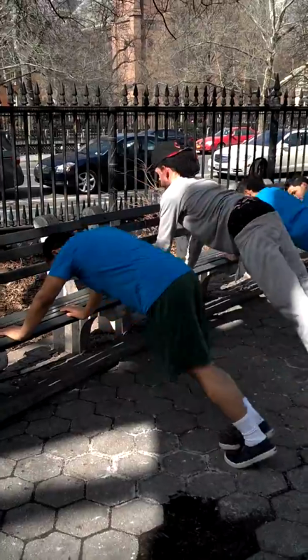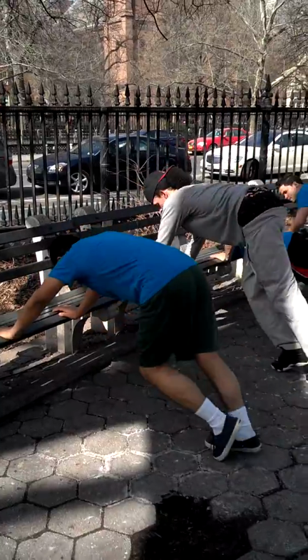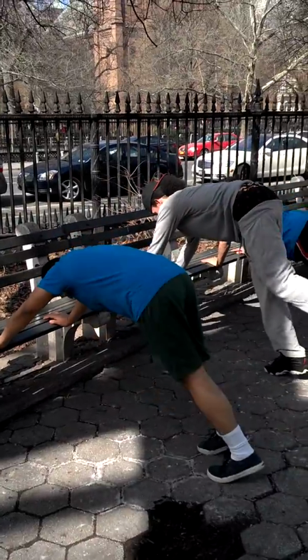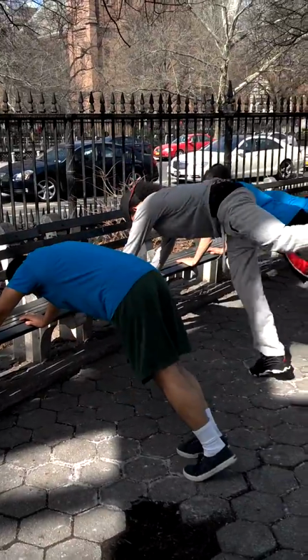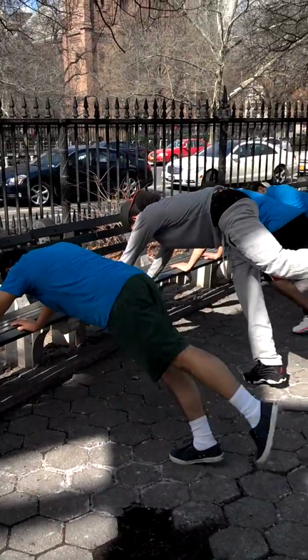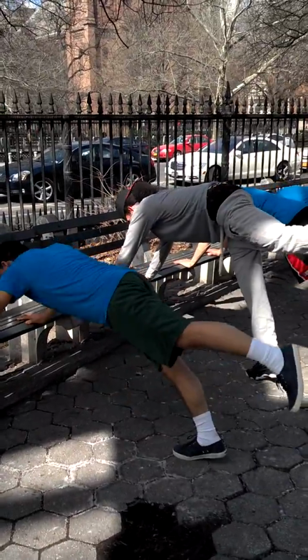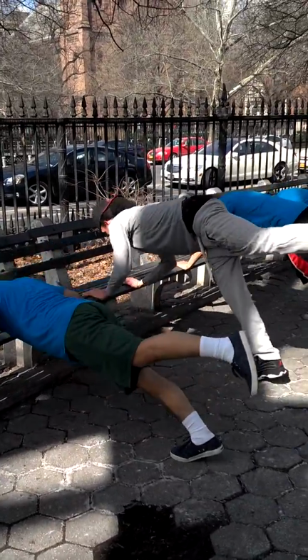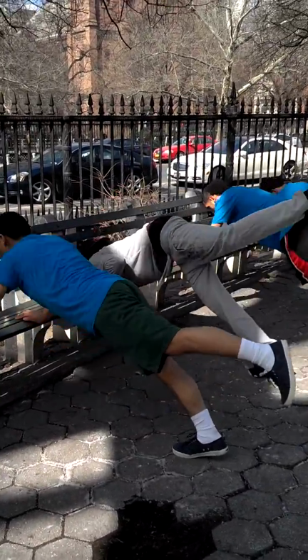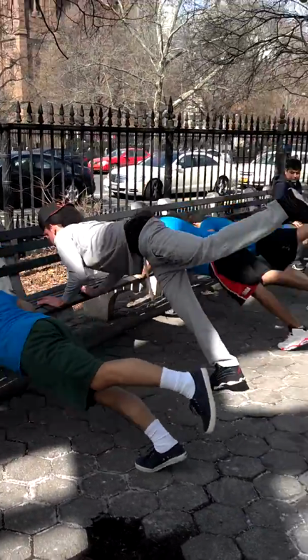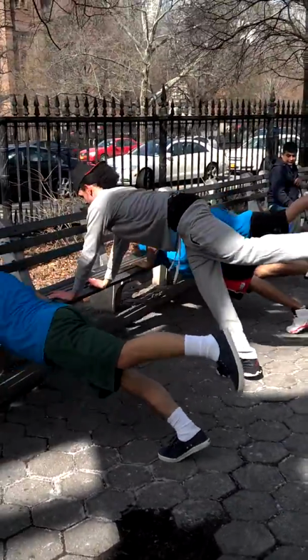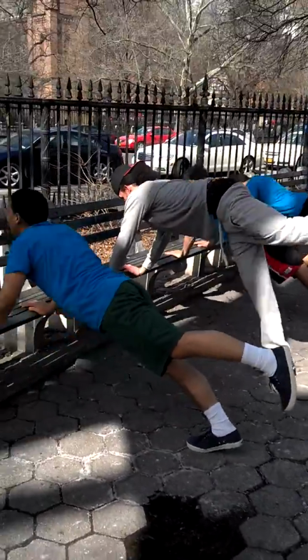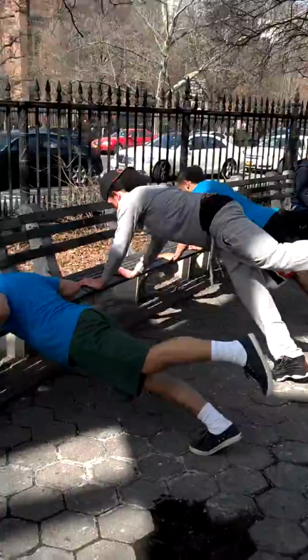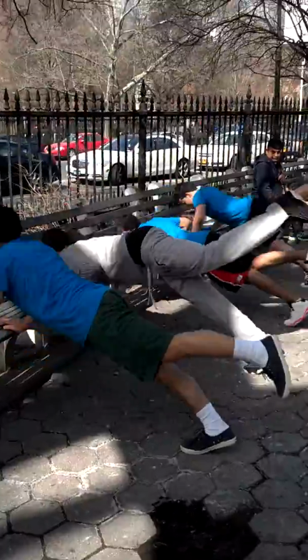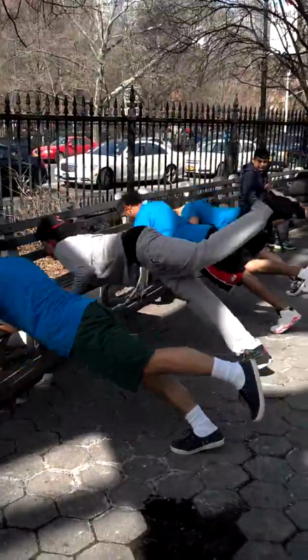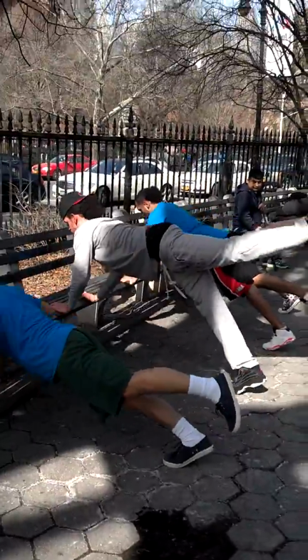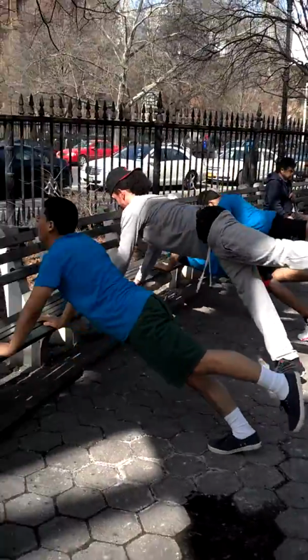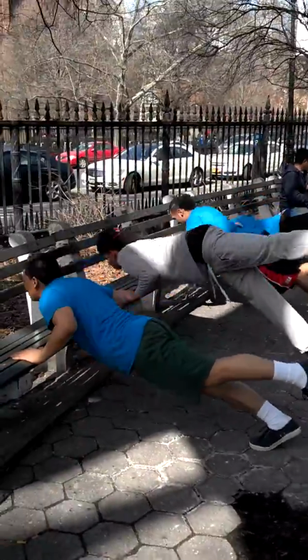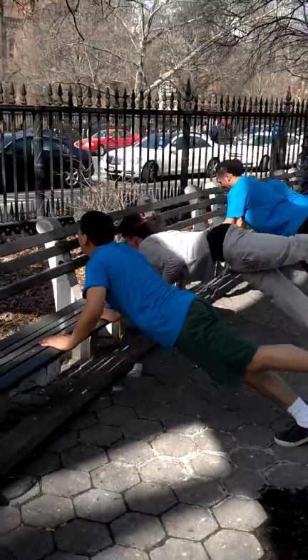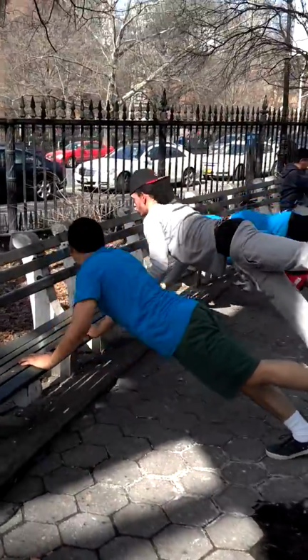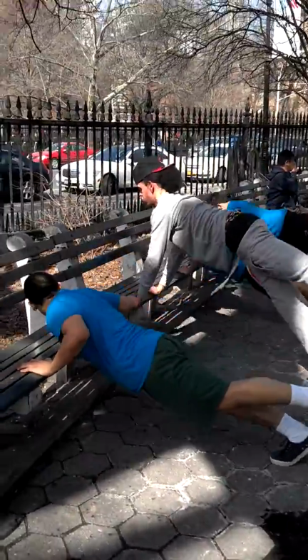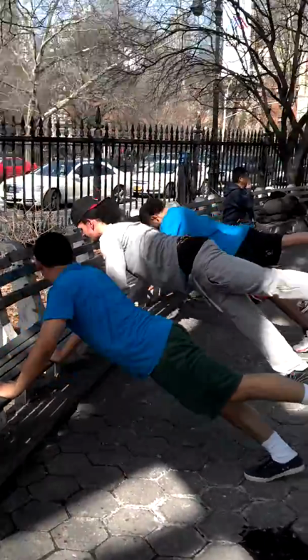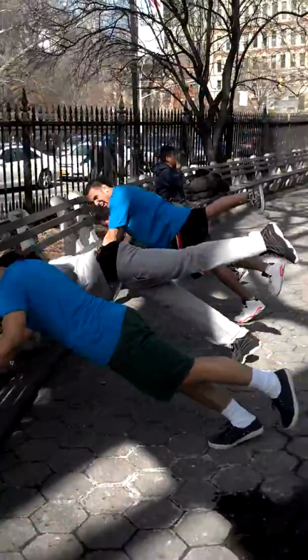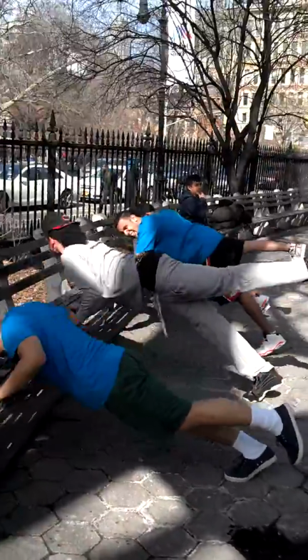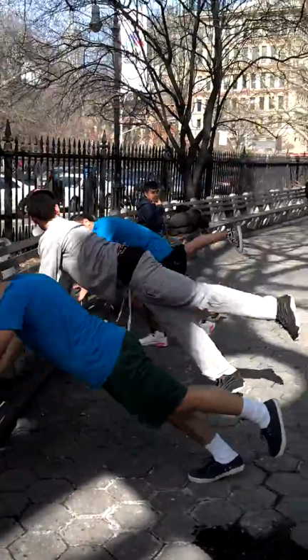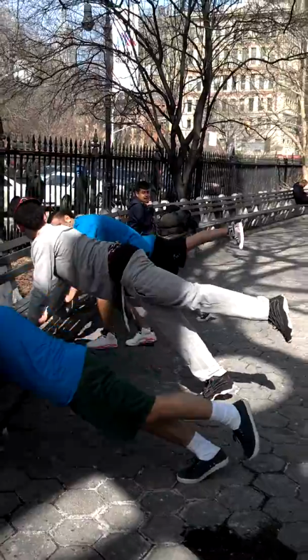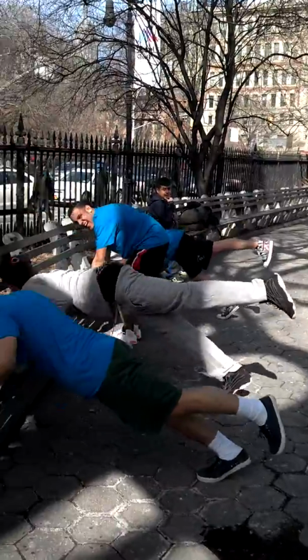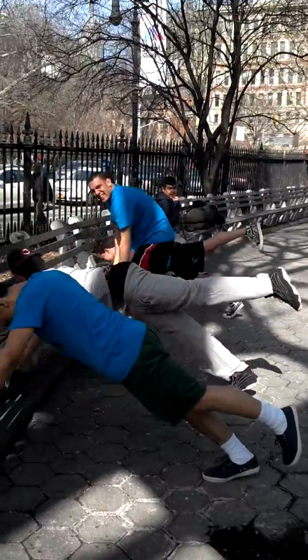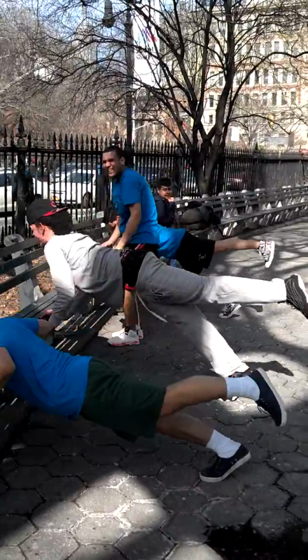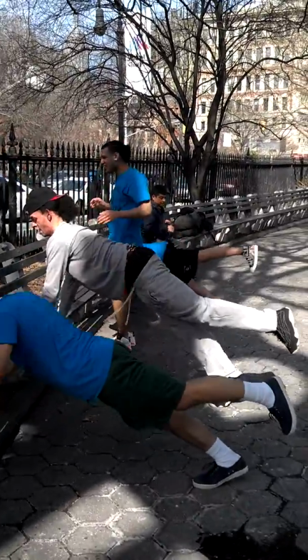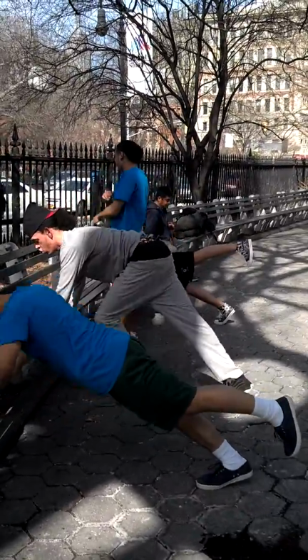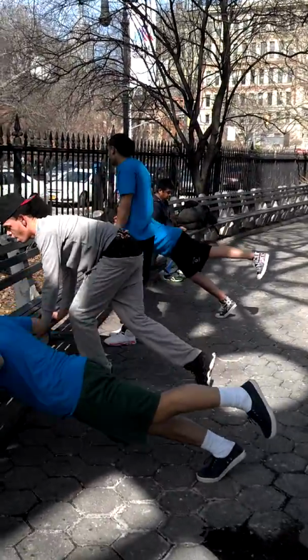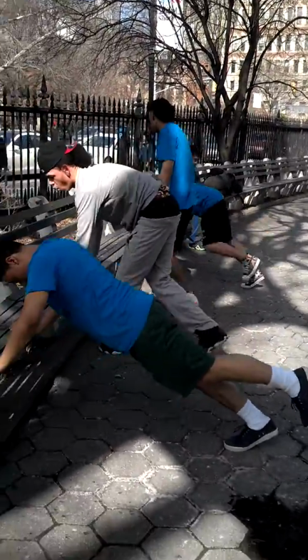Other leg. 1, 2, 3, 4, 5, 6, 7, 8, 9, 10. Okay.